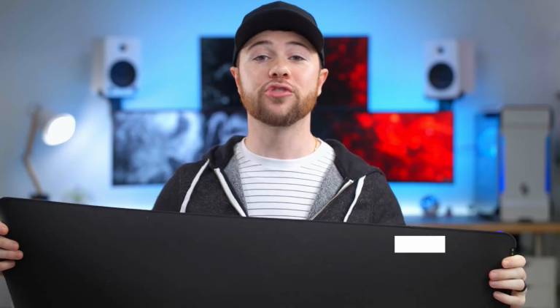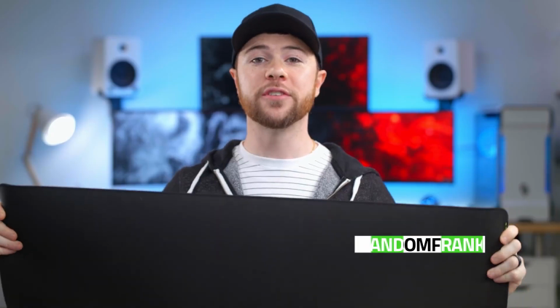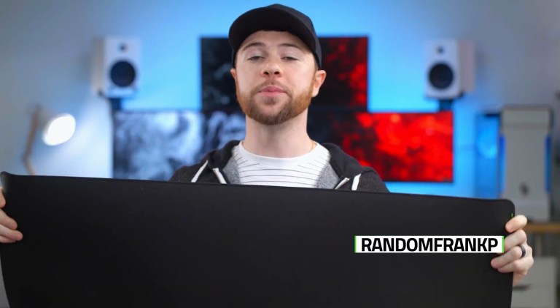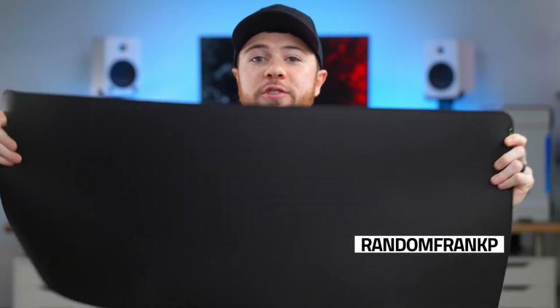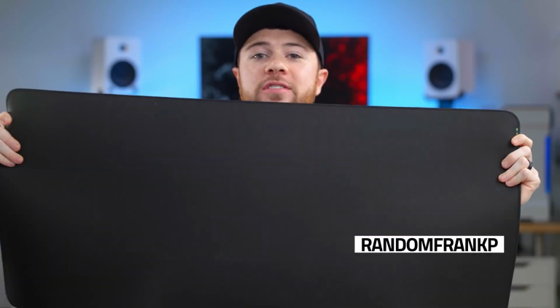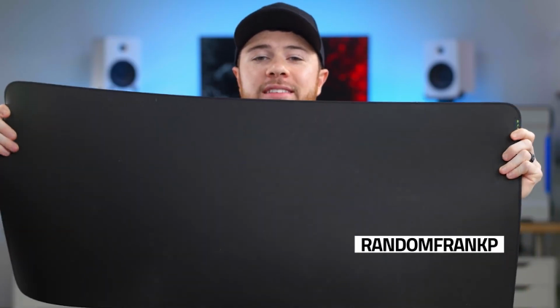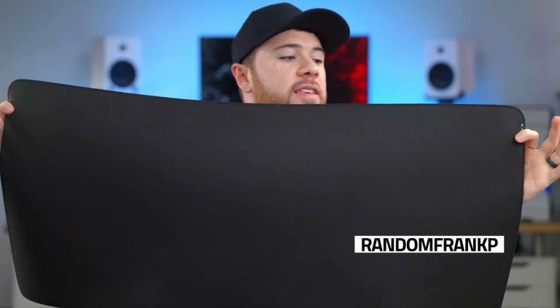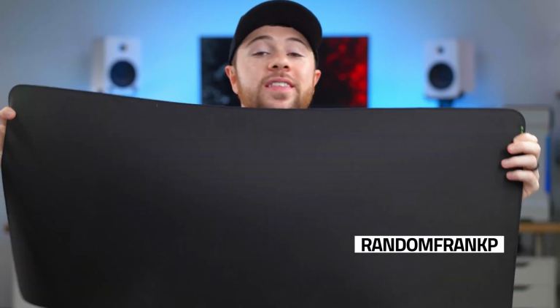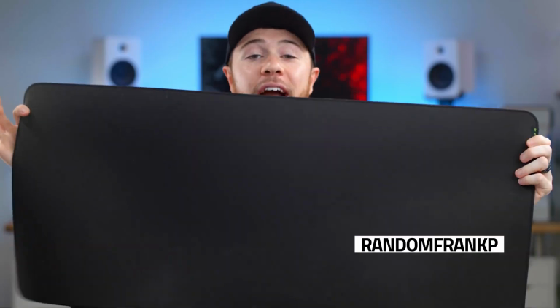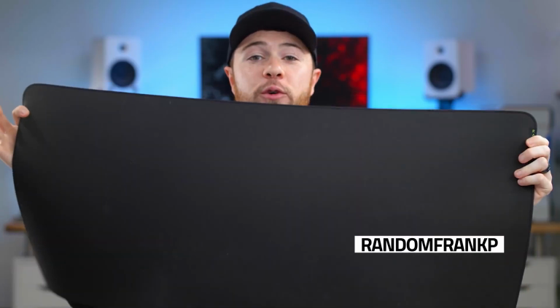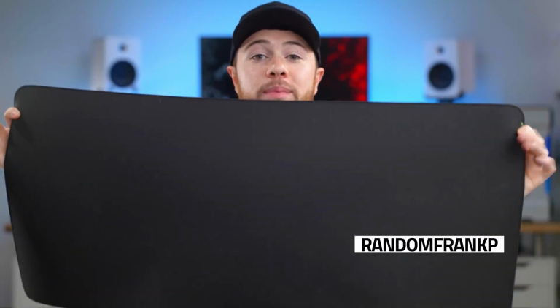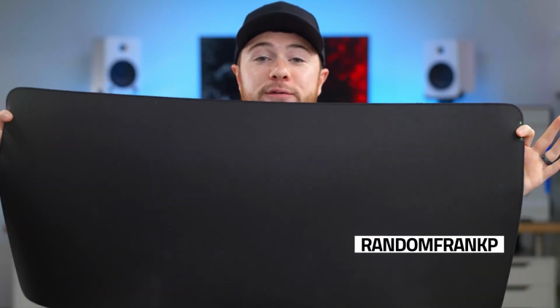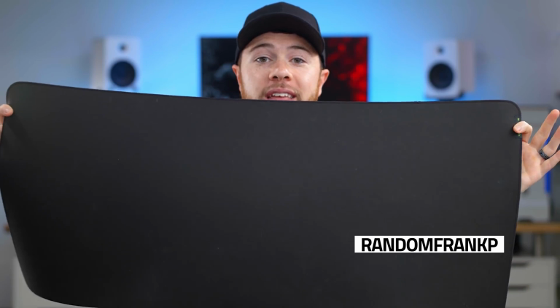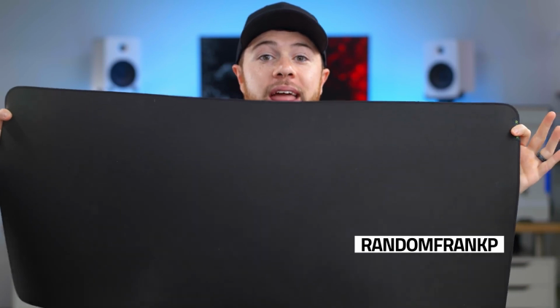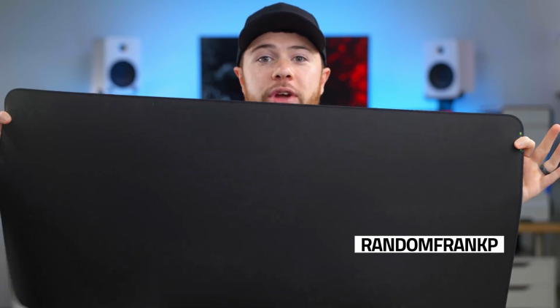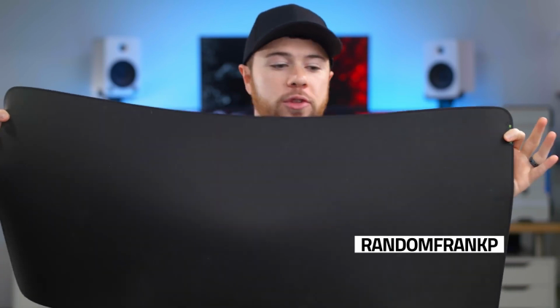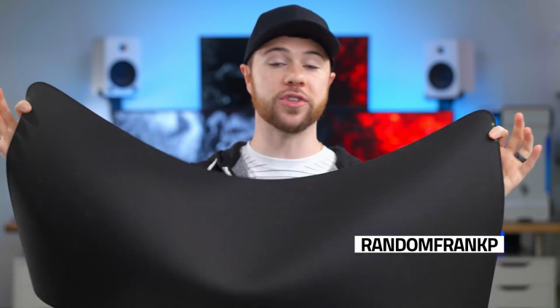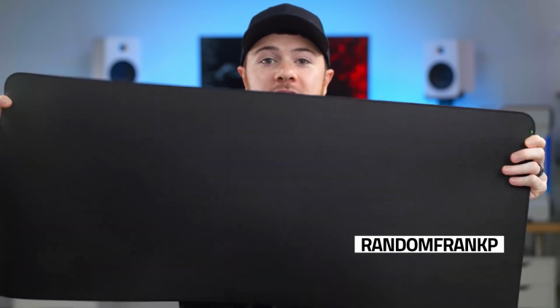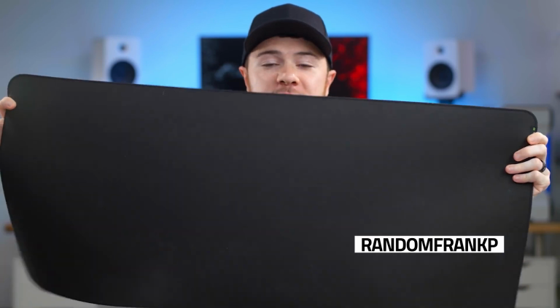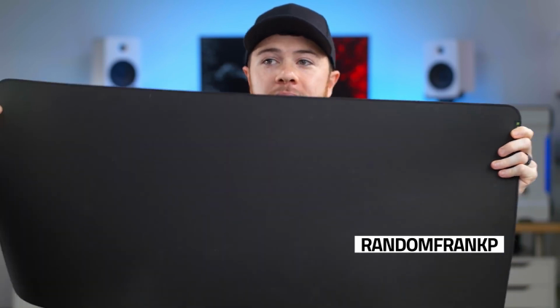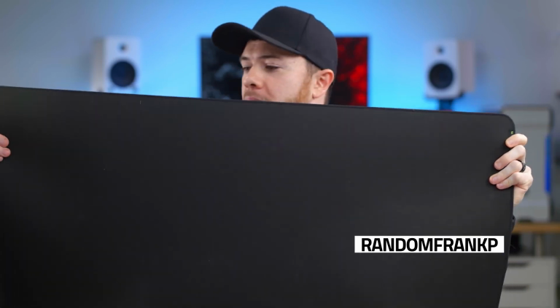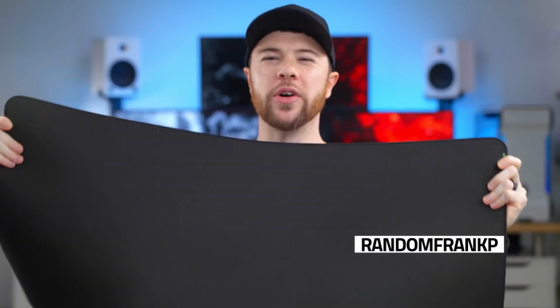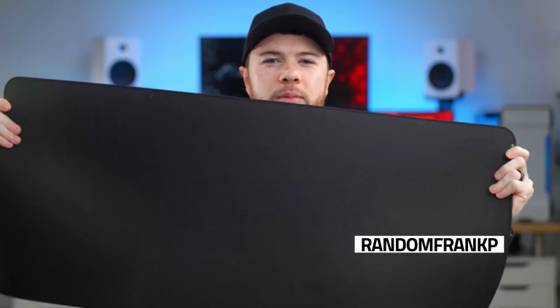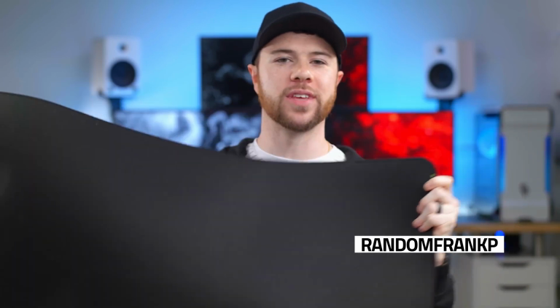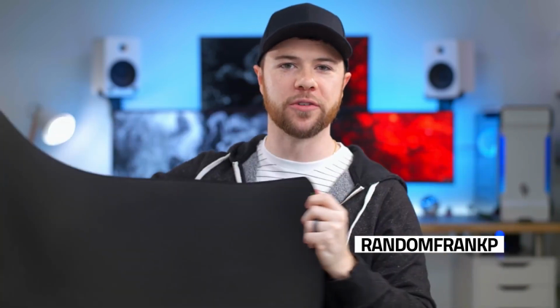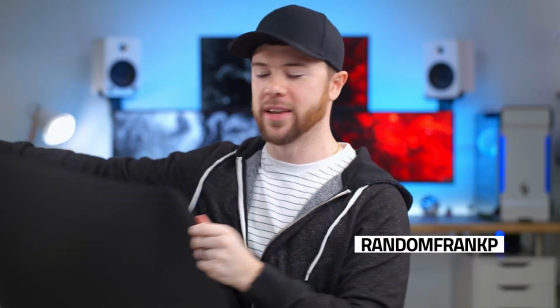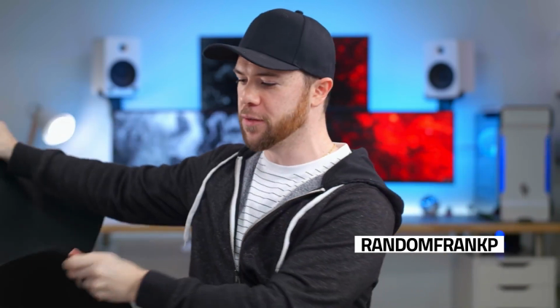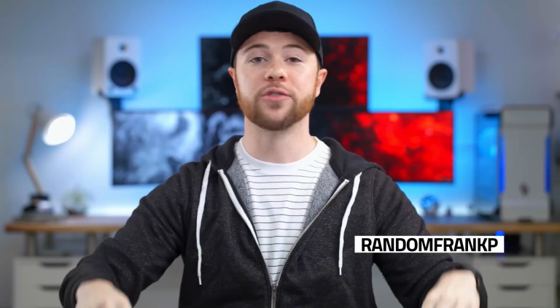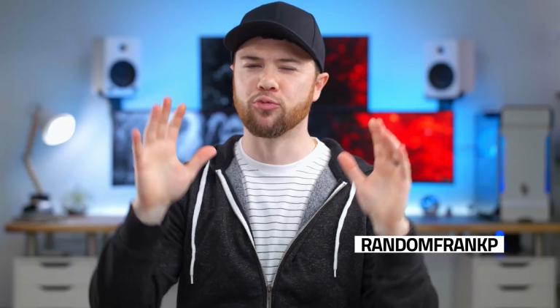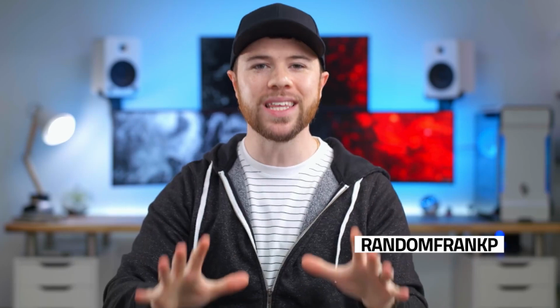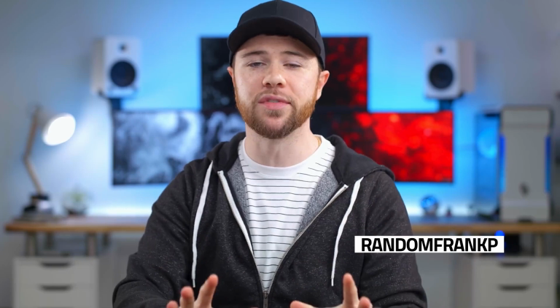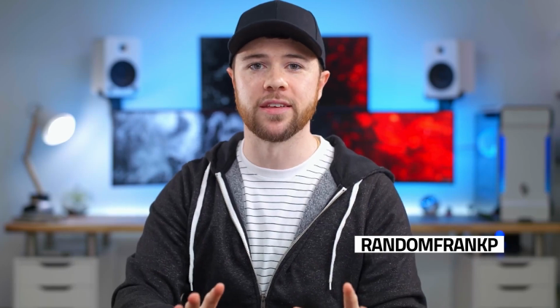The Strider is available in two sizes. This is the 940 by 410 extra, extra large extended mouse pad. I'm always a more extended person myself, just really loving this.